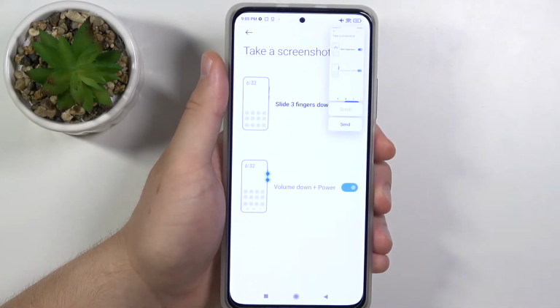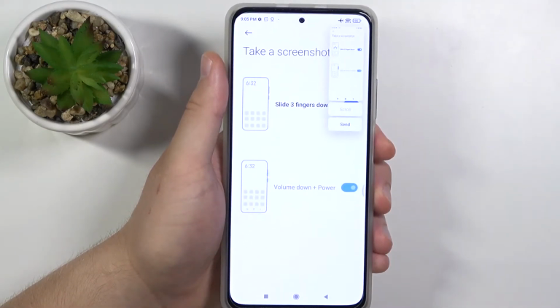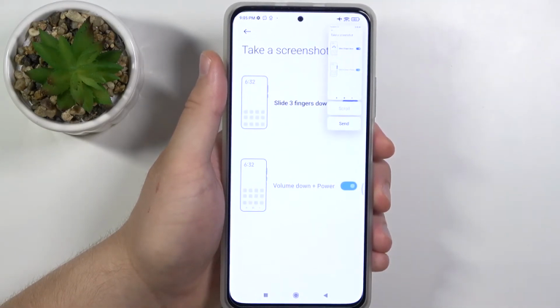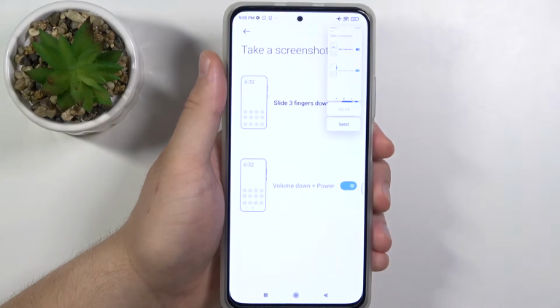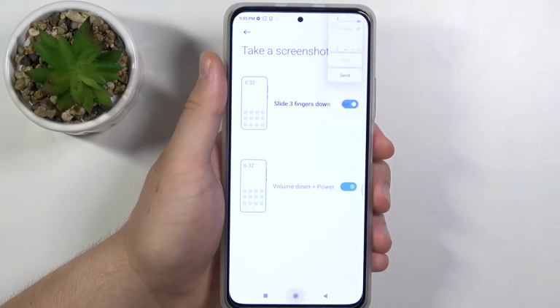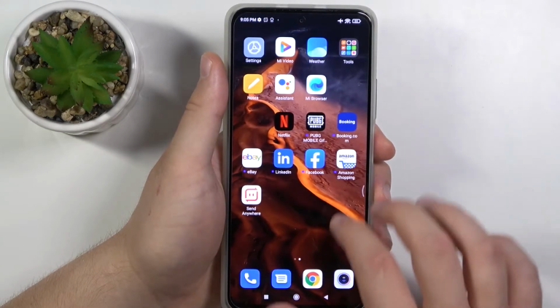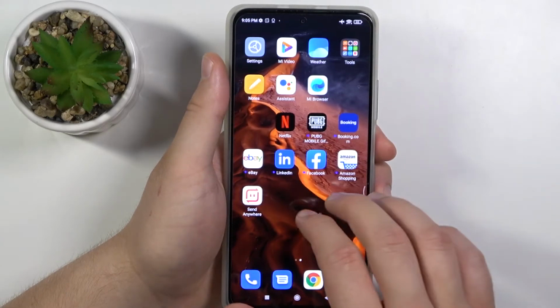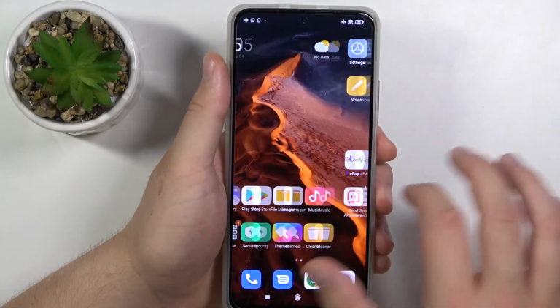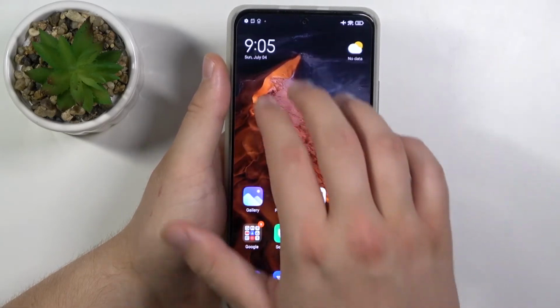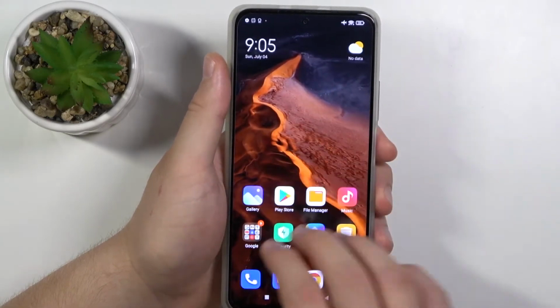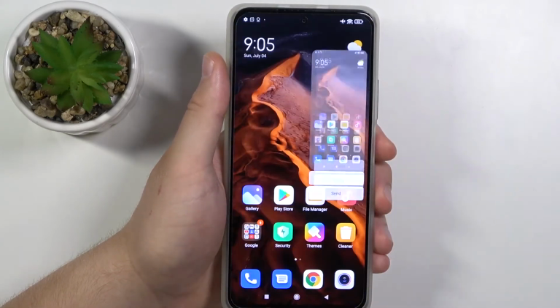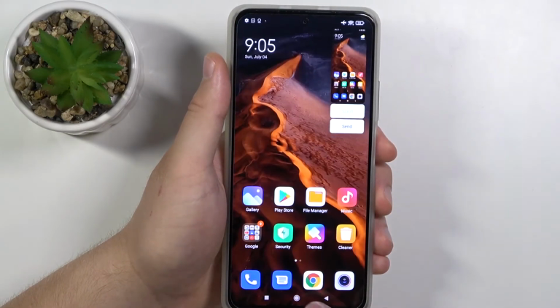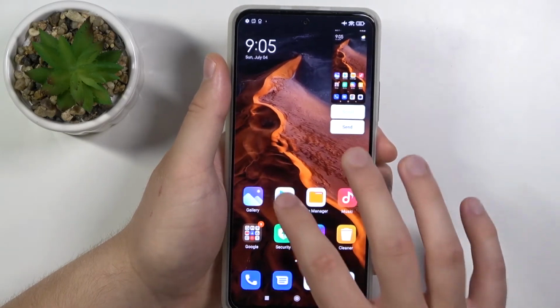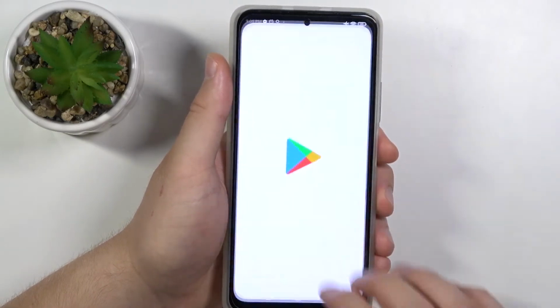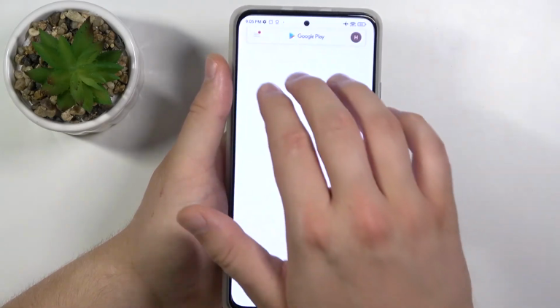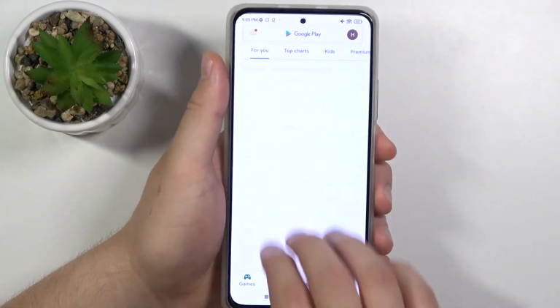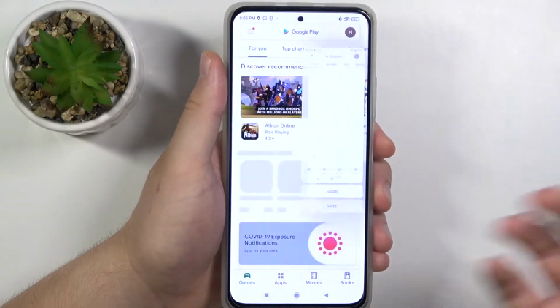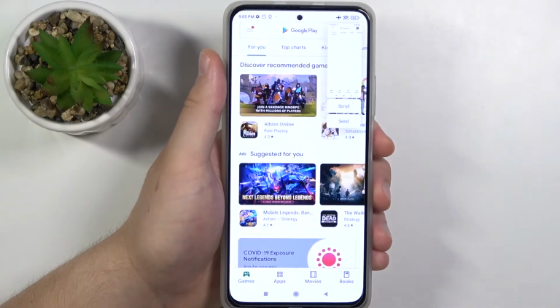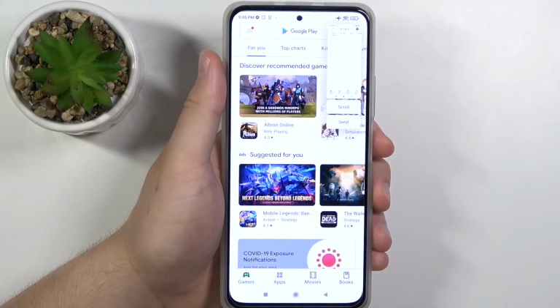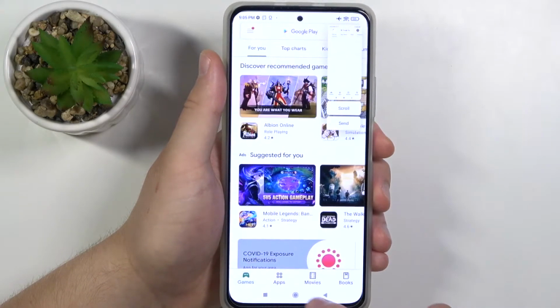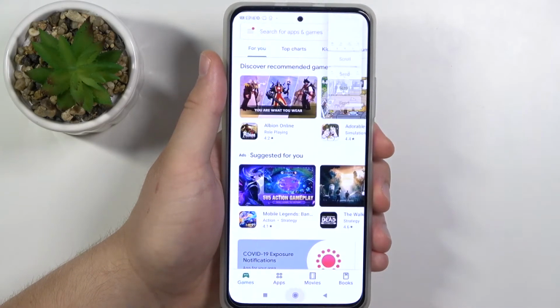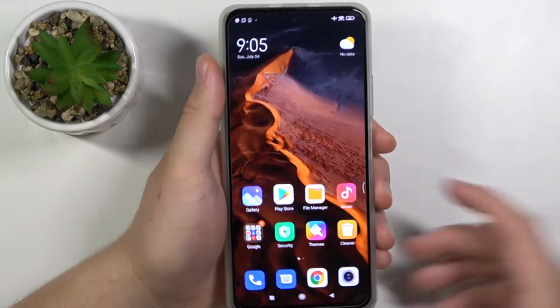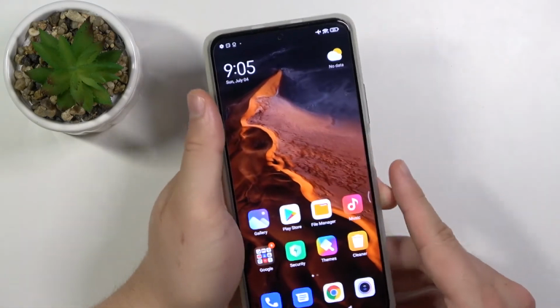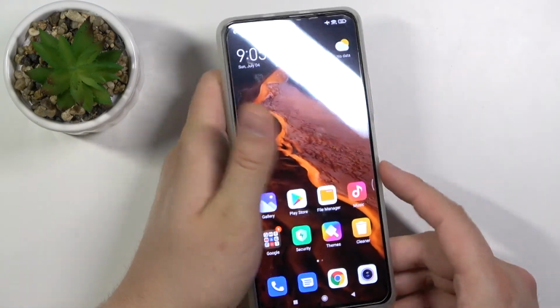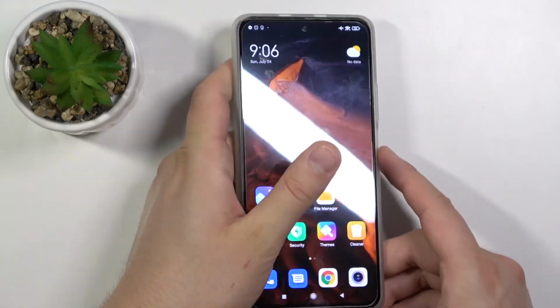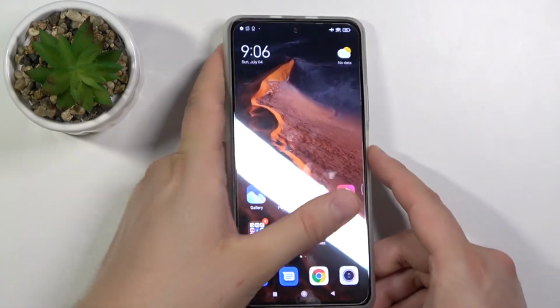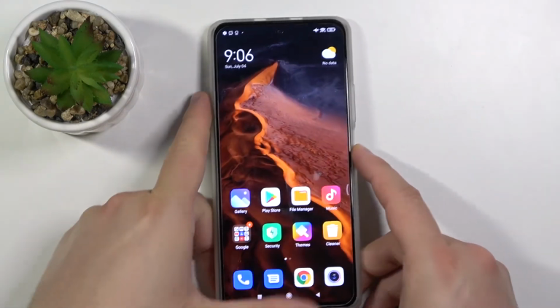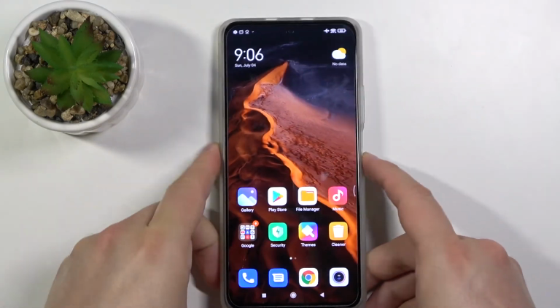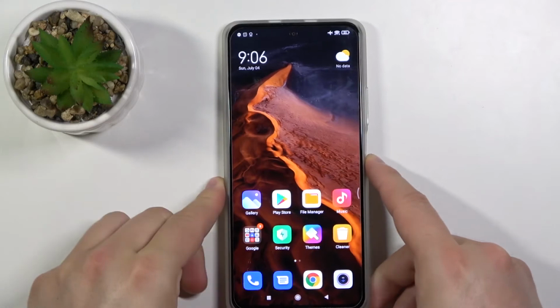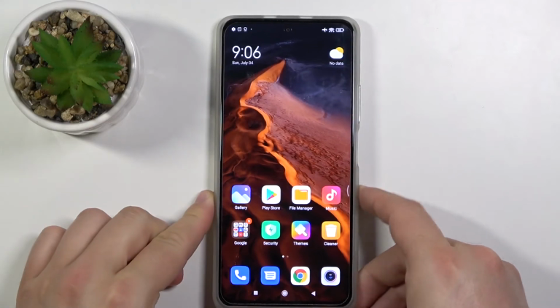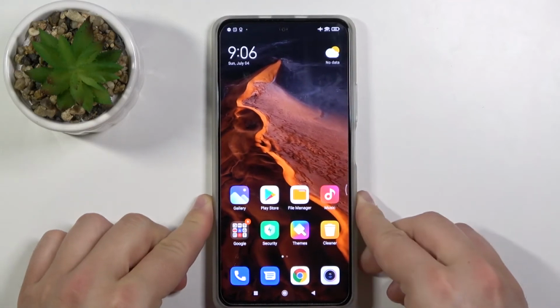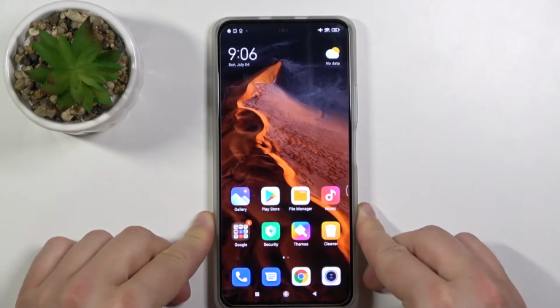When you slide with your three fingers down, you can capture whatever screen you have on your phone — just like that. There we have the three methods for how to take screenshots on the Xiaomi Mi 10i.